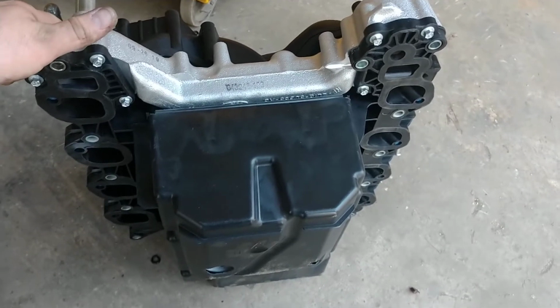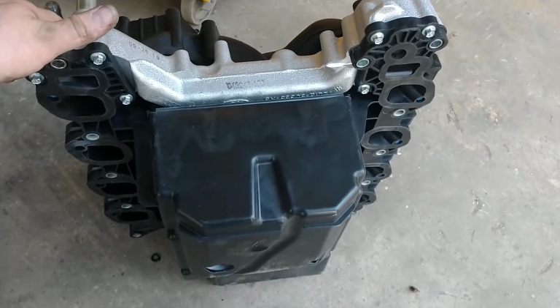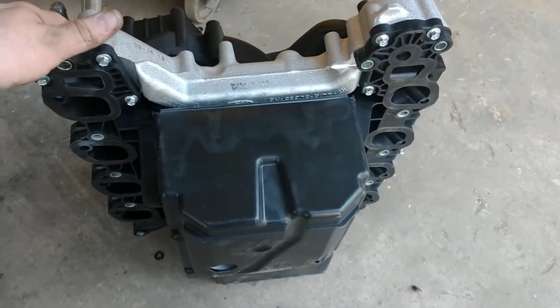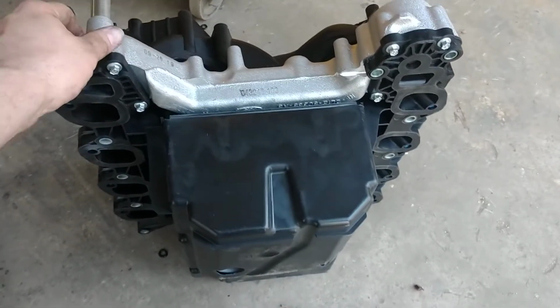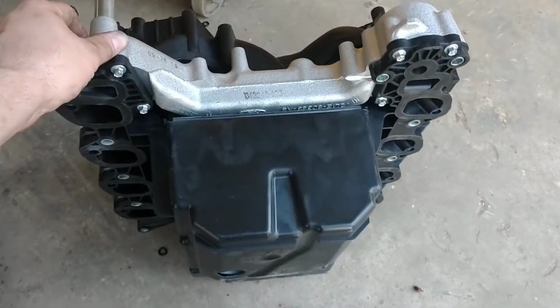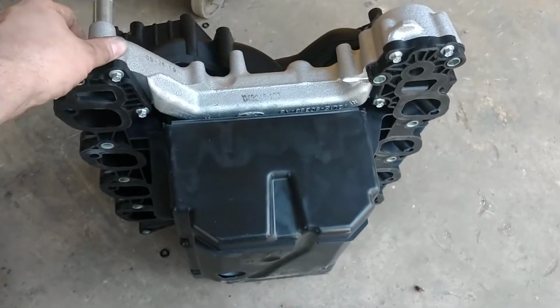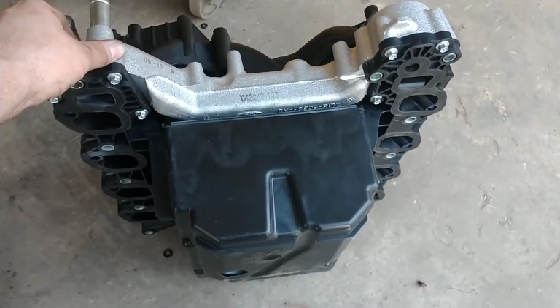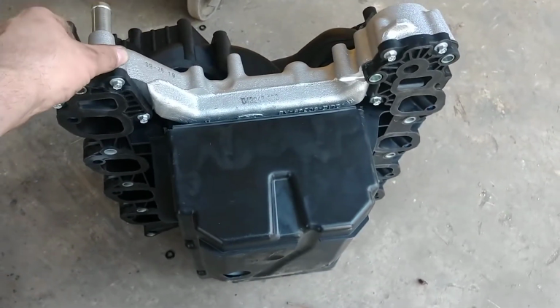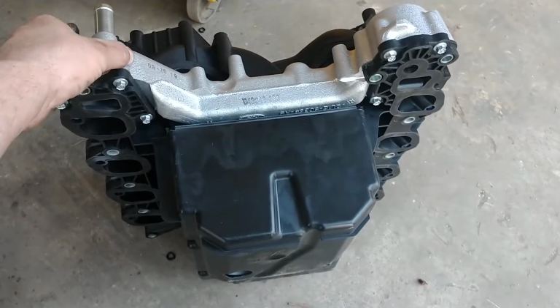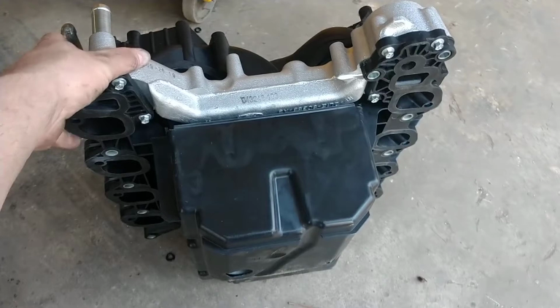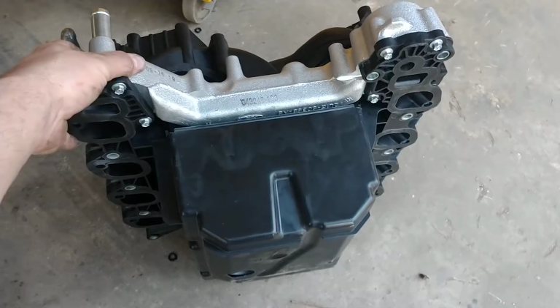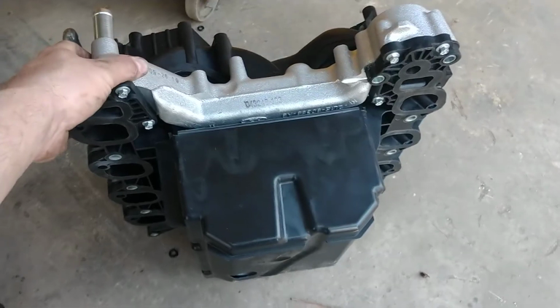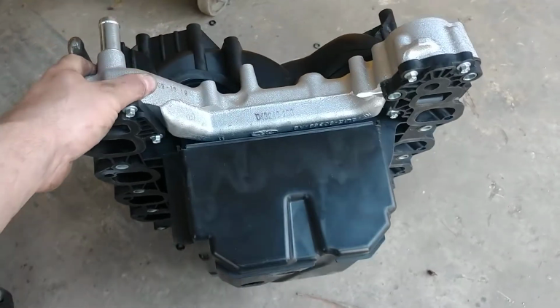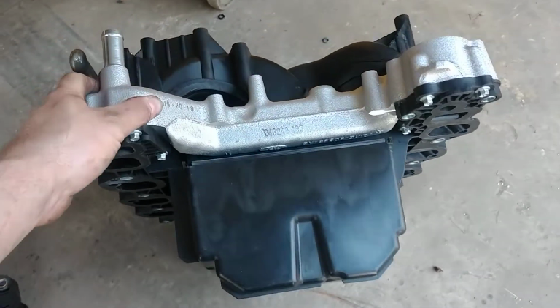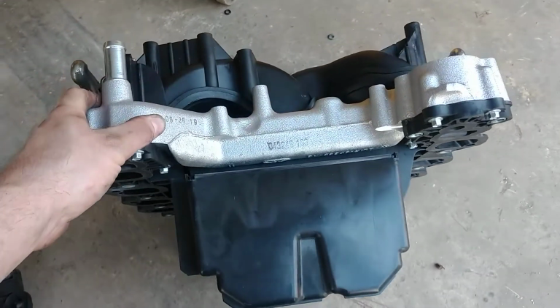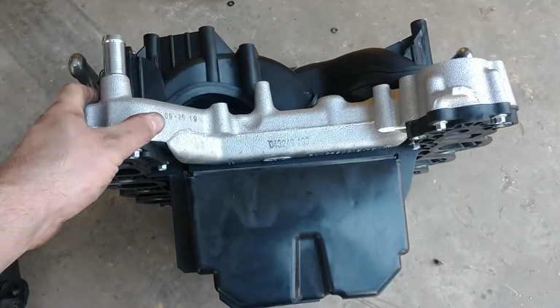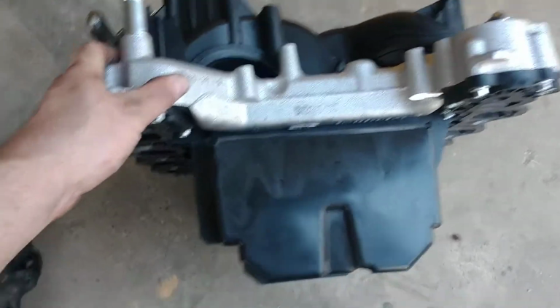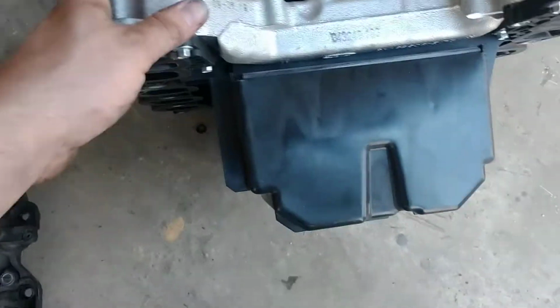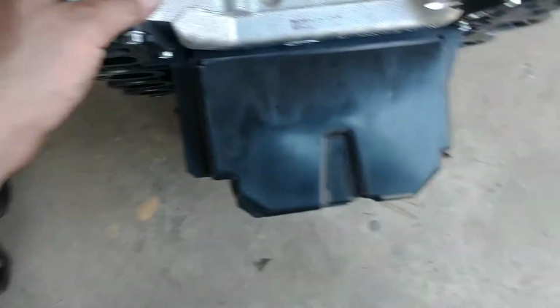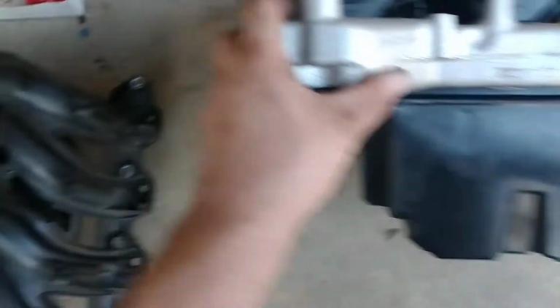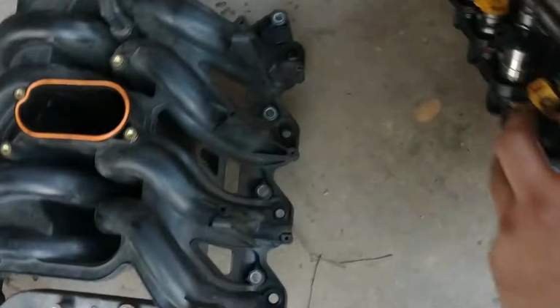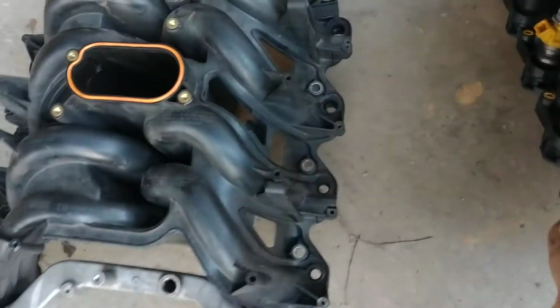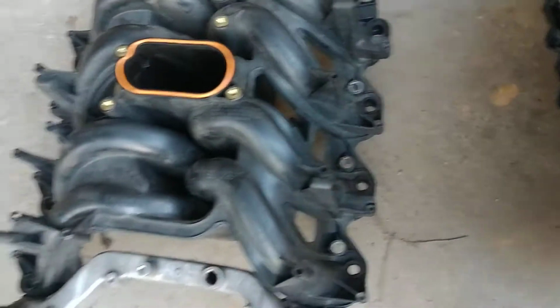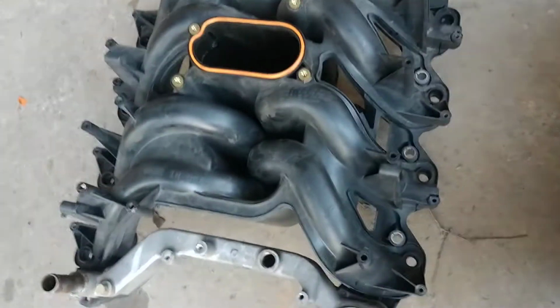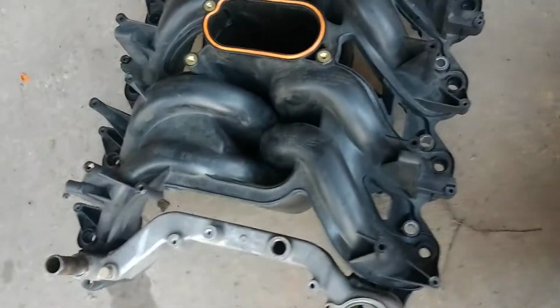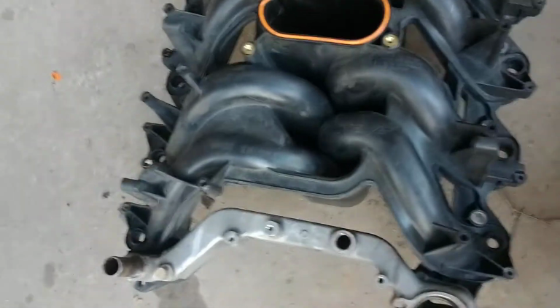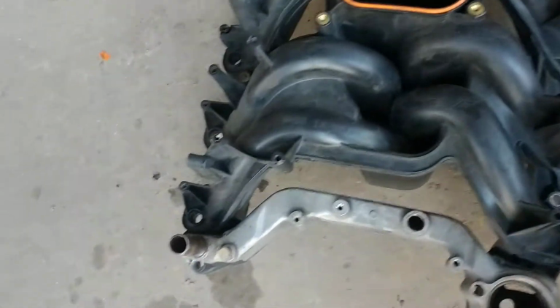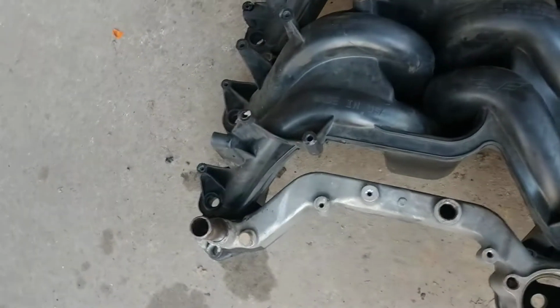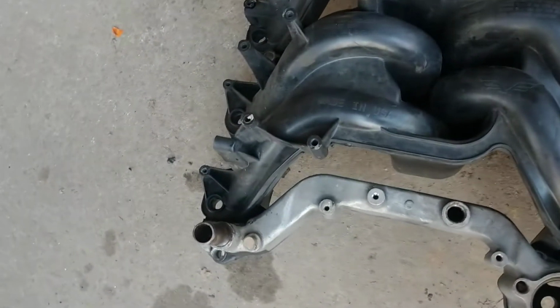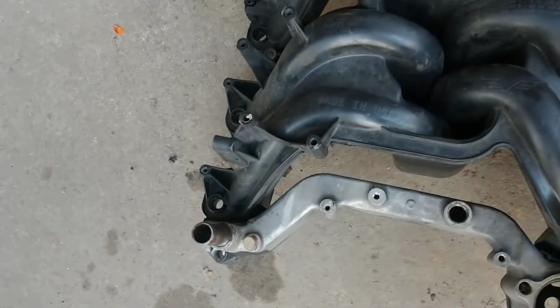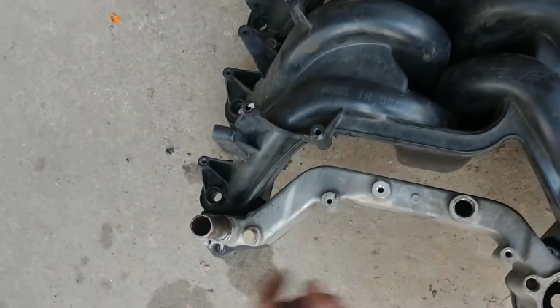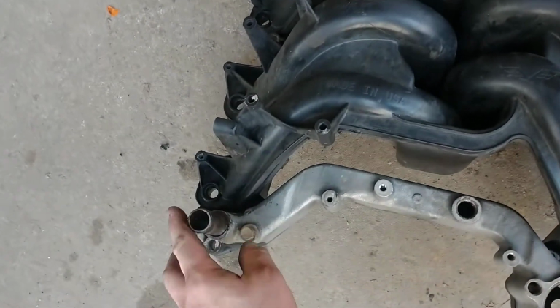Tech 1302 here. I want to do a quick video on Dorman versus Ford intakes. I had a truck I put an engine in — it's a 5.4 2-valve. It's a Dorman intake, and the intake's already leaking shortly after I put the motor in the truck.